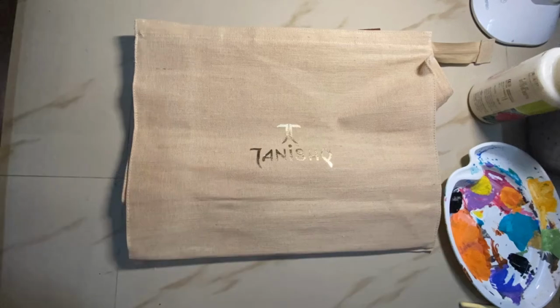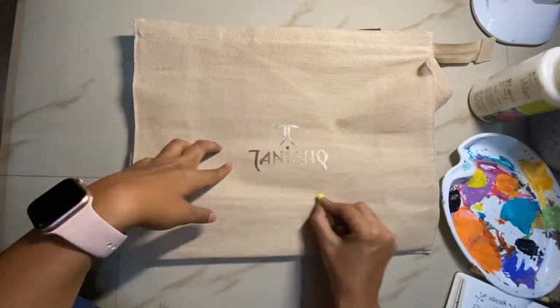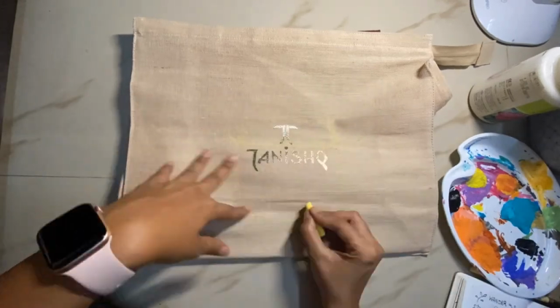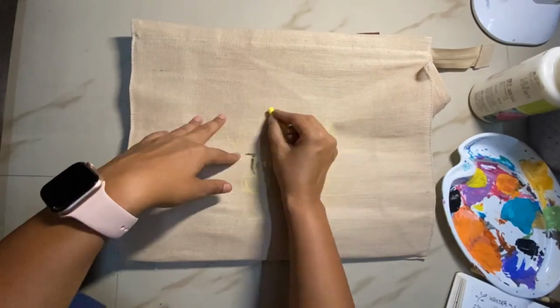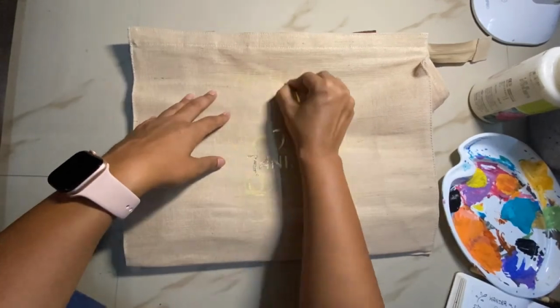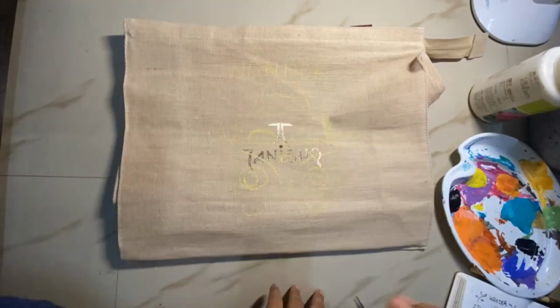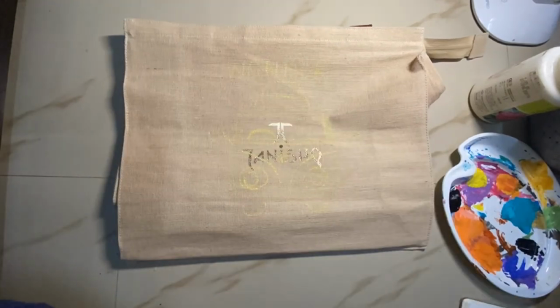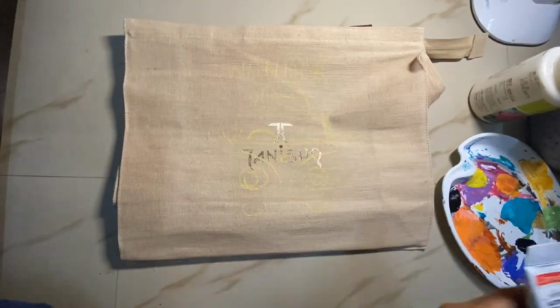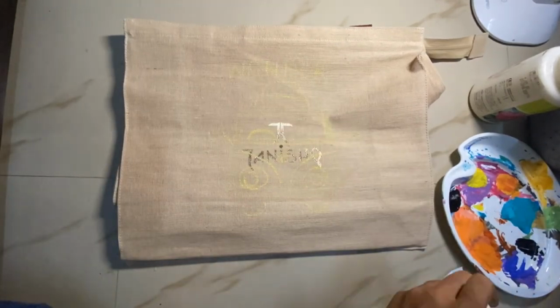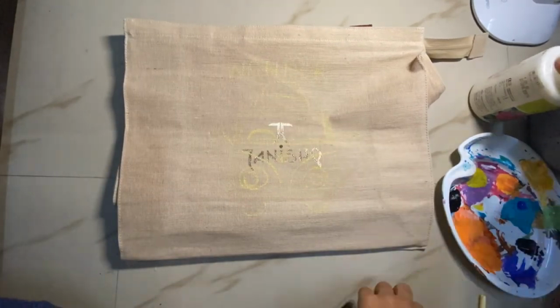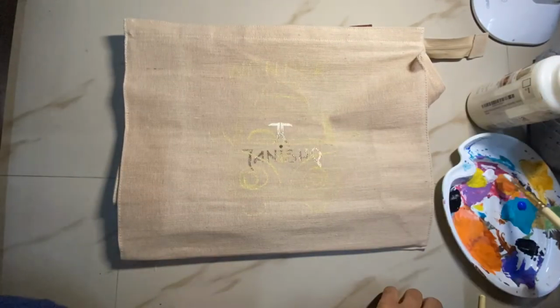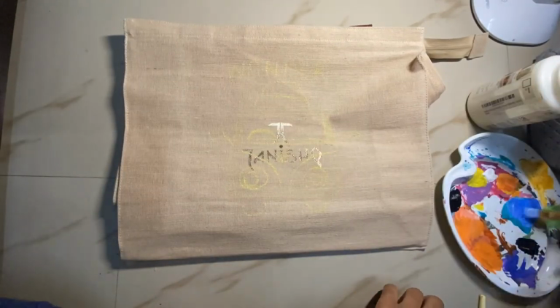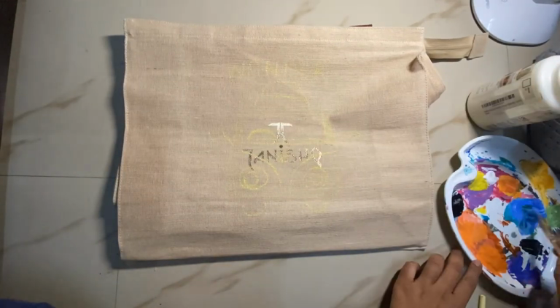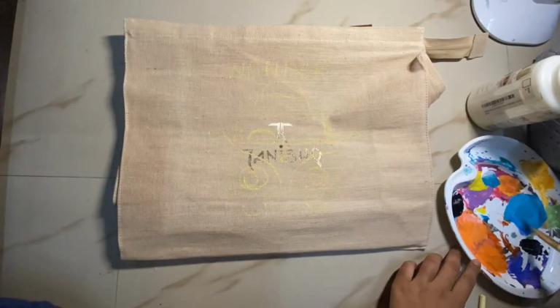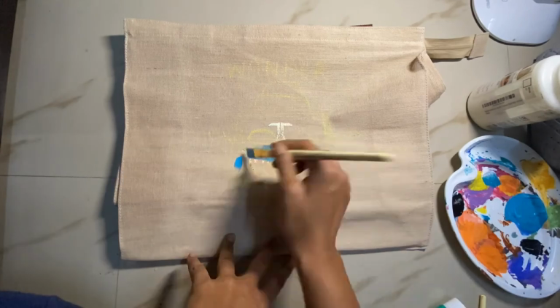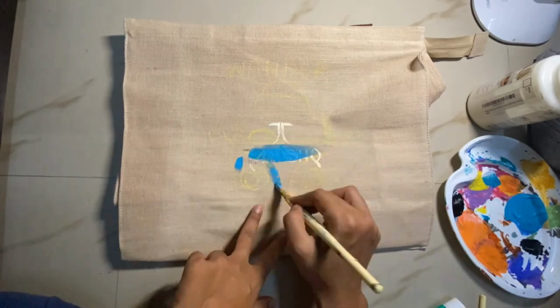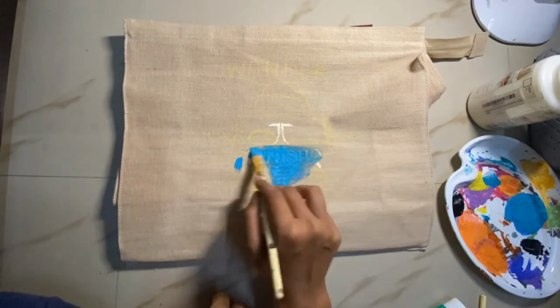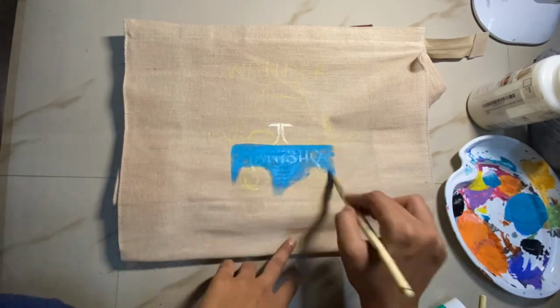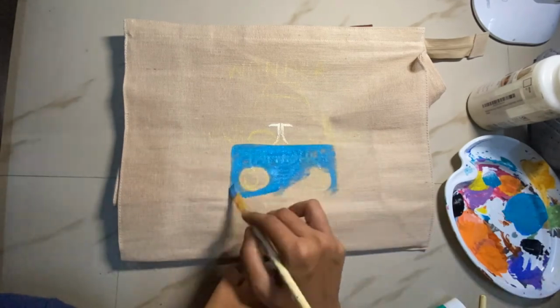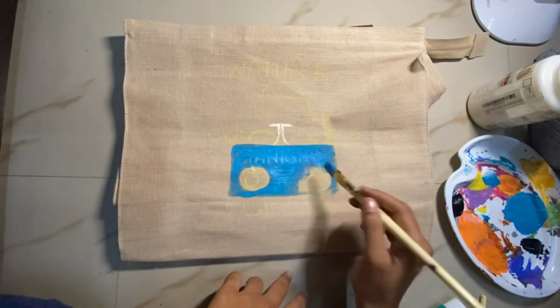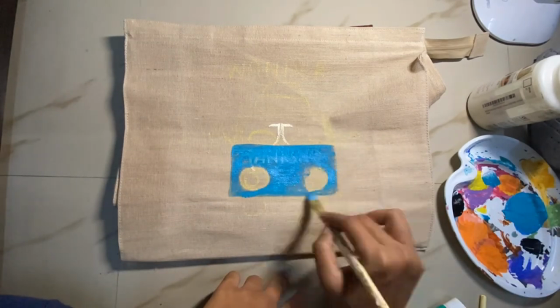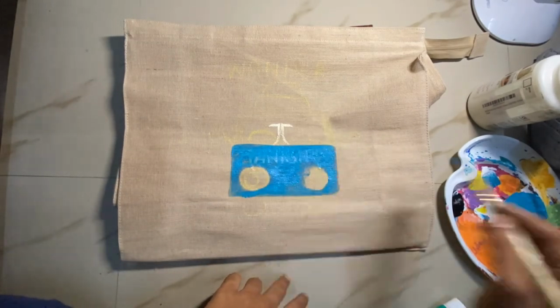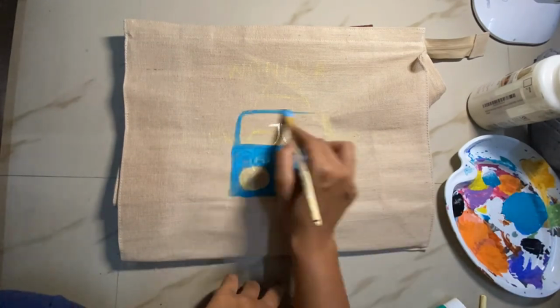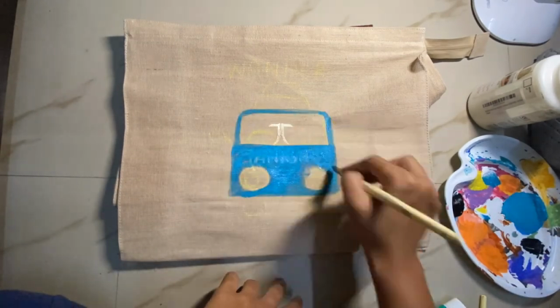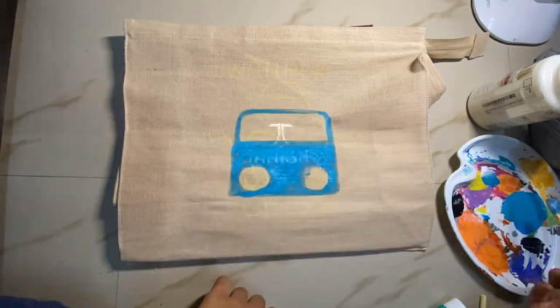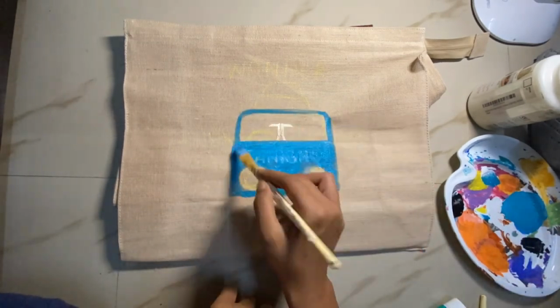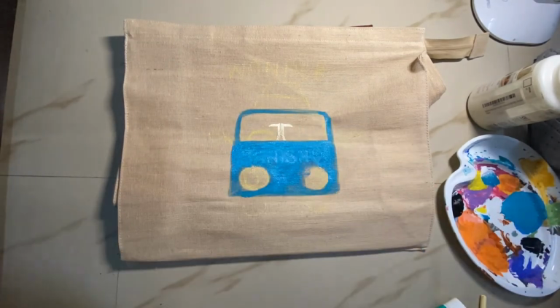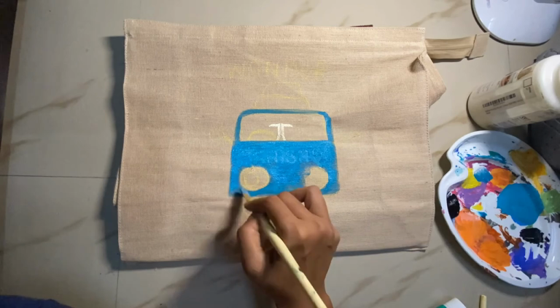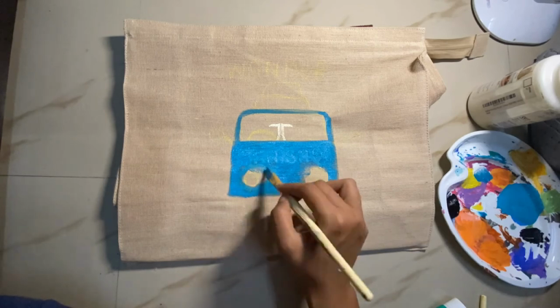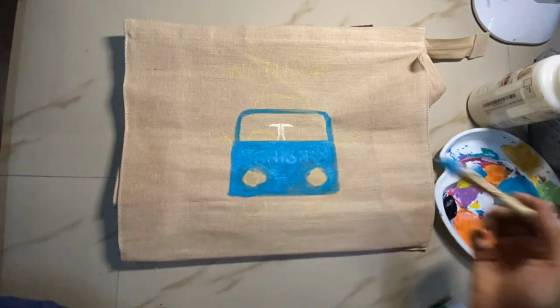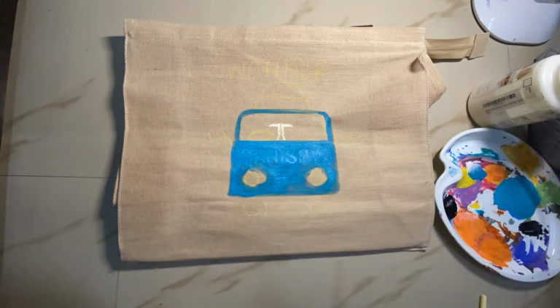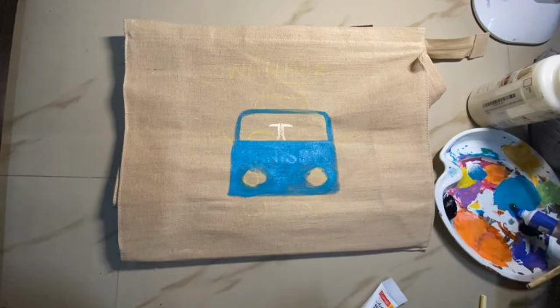Hi and welcome to today's video. Today I'm going to be taking you guys through the process of me painting on this bag. I got this bag from Tanishk and I decided to try and paint over it.